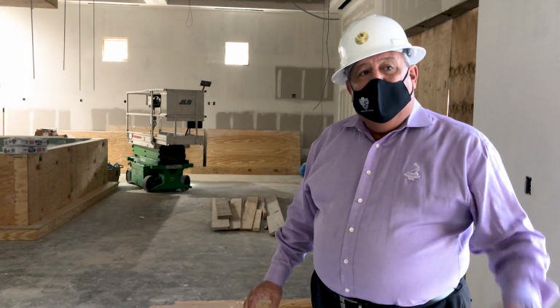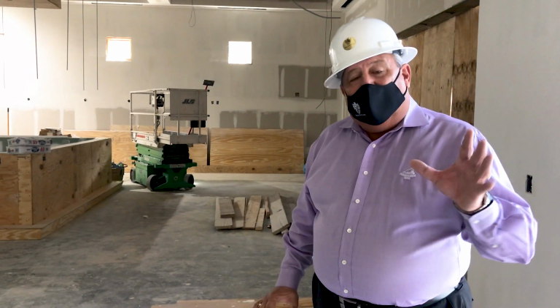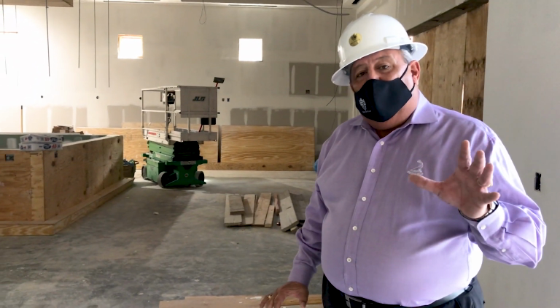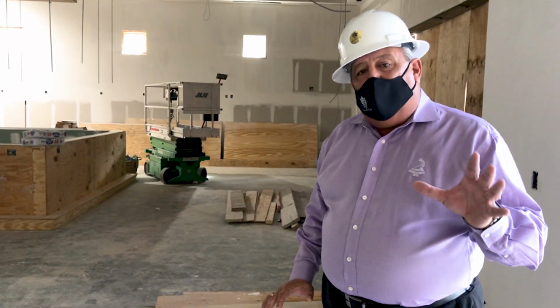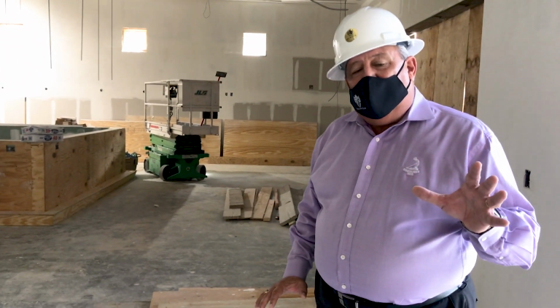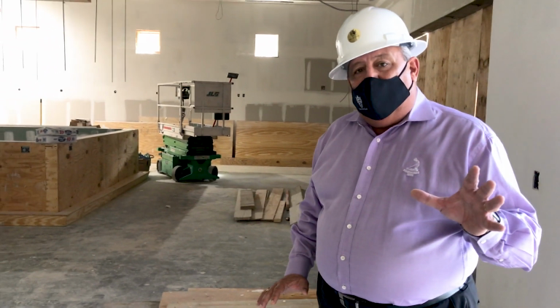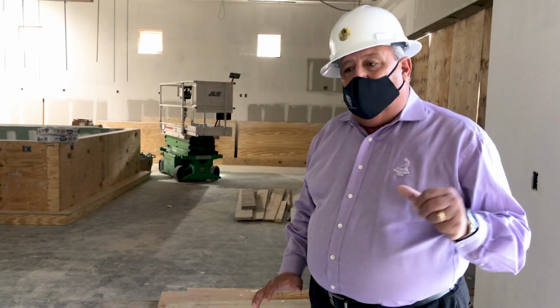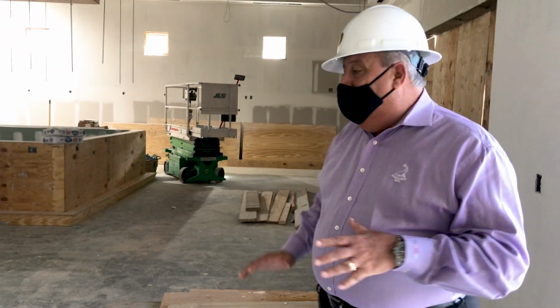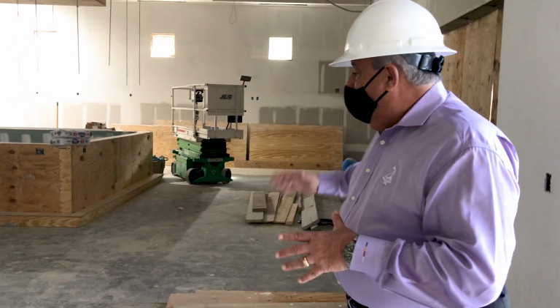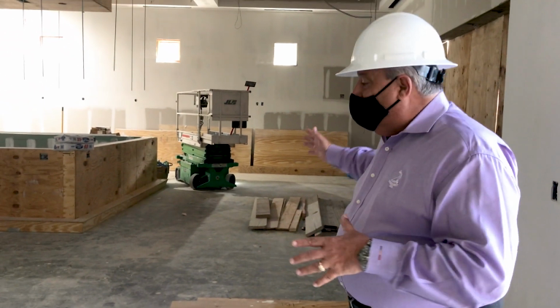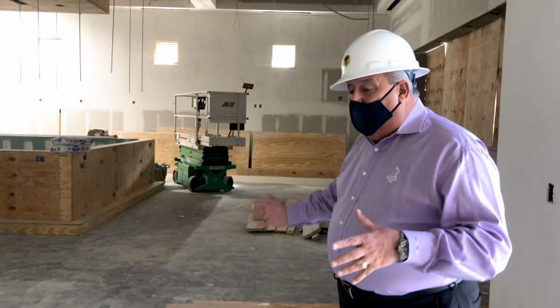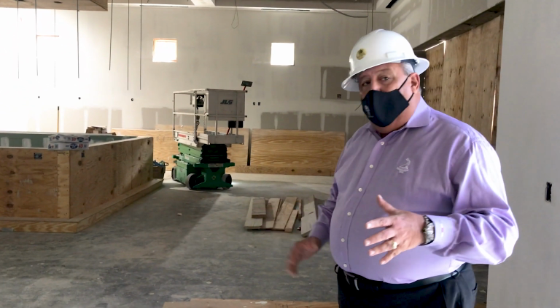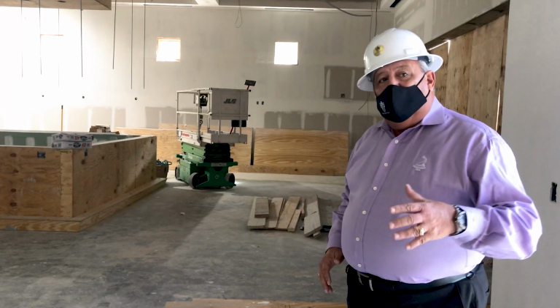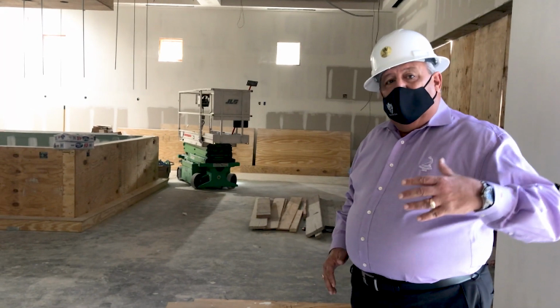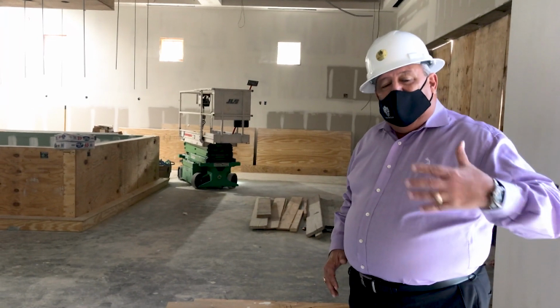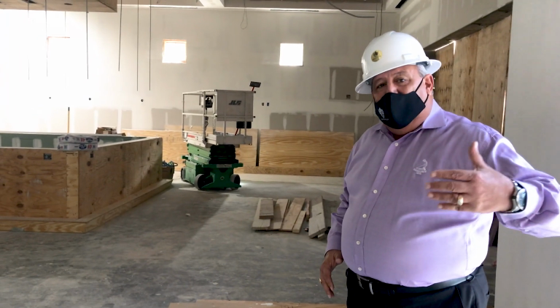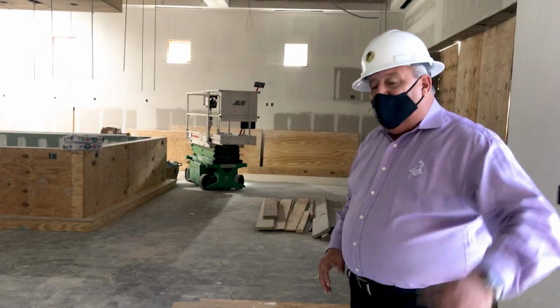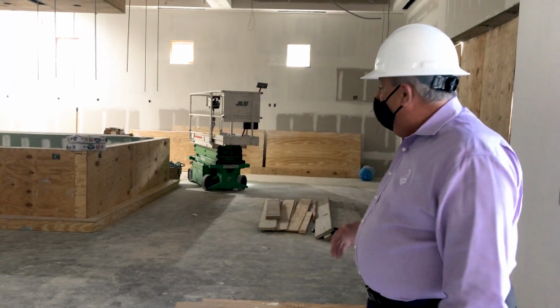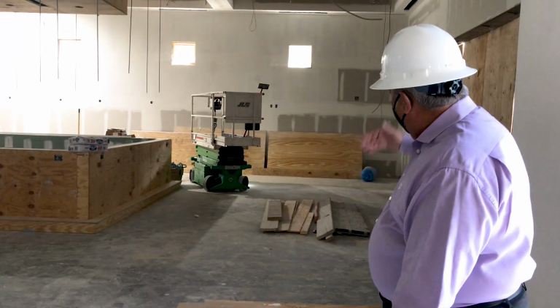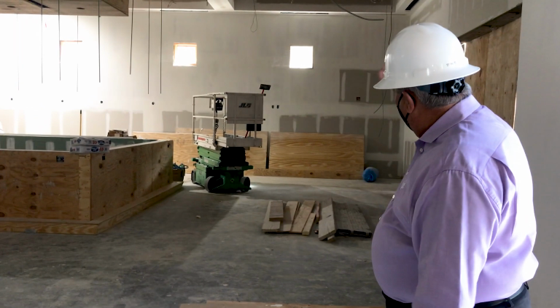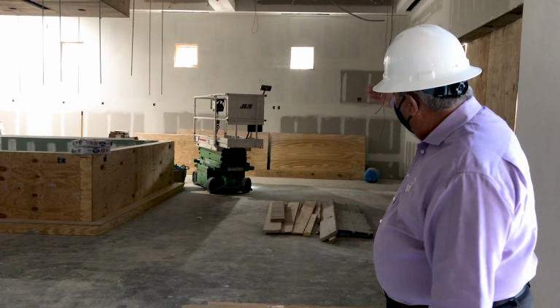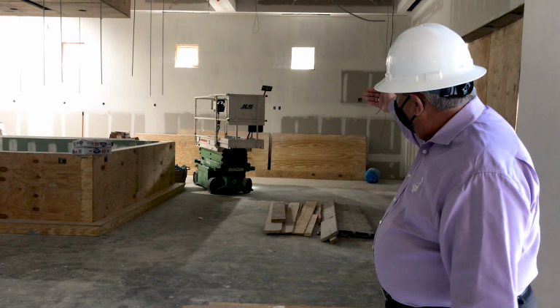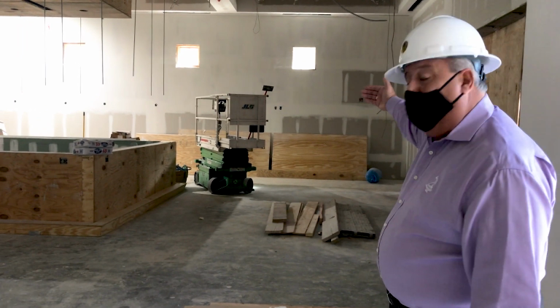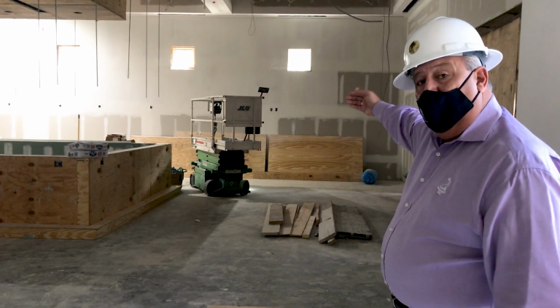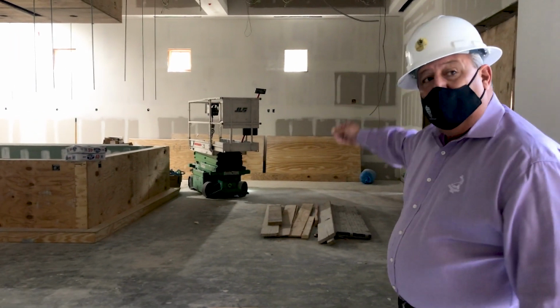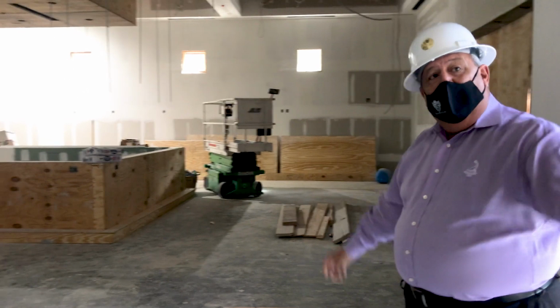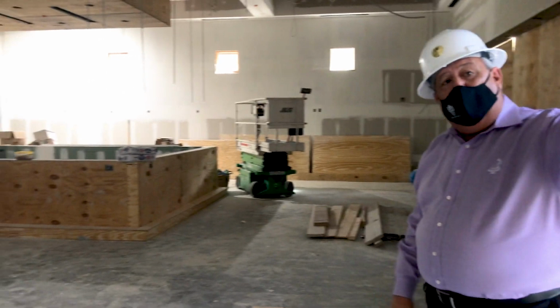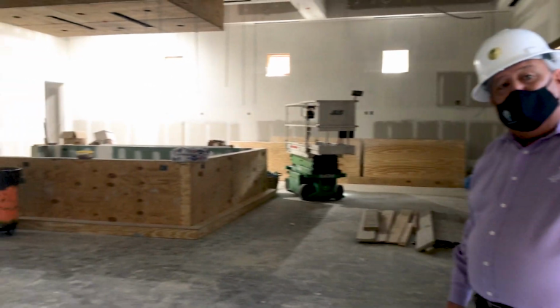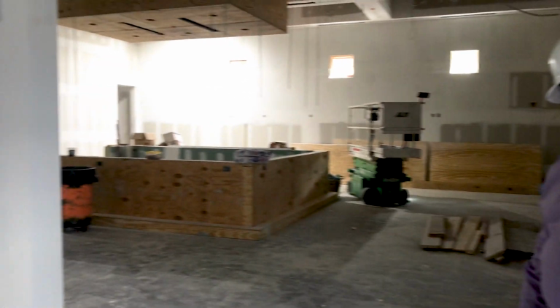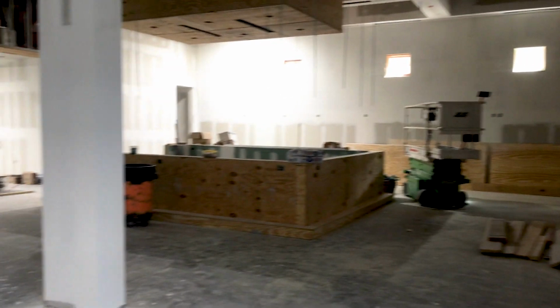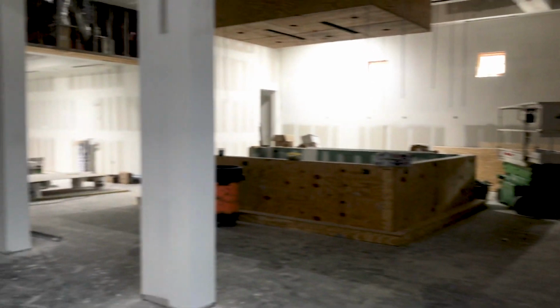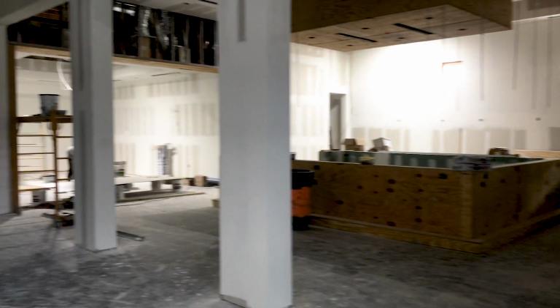What I'd like you to focus in on is, with this area open, the expansiveness that we have from our southernmost wall all the way to where the bar used to be.